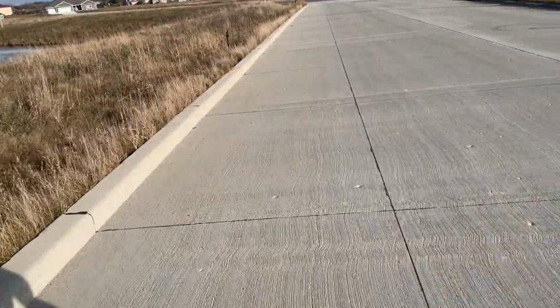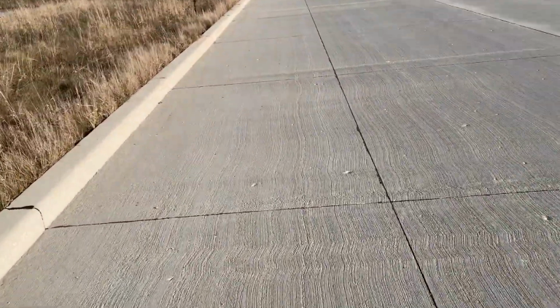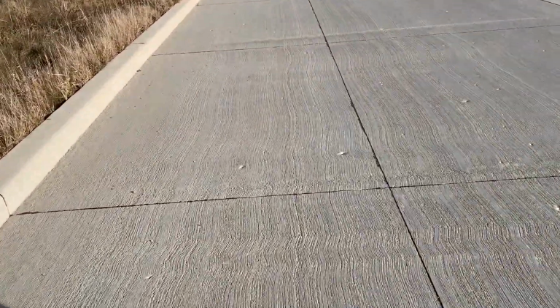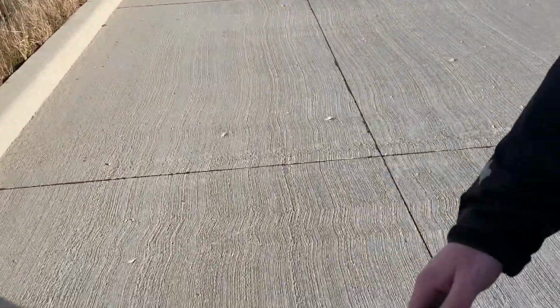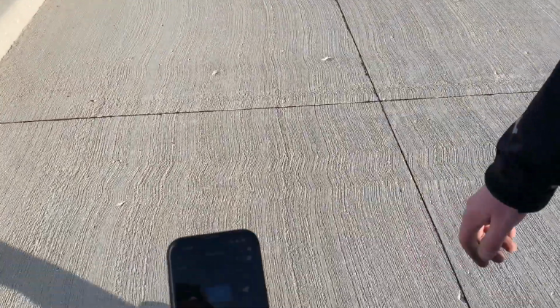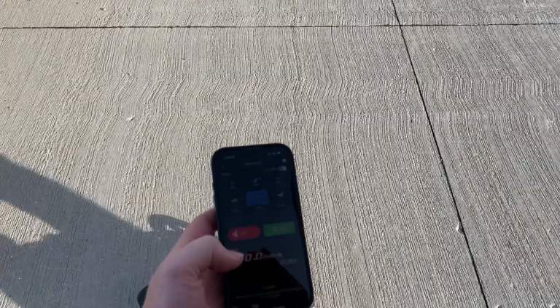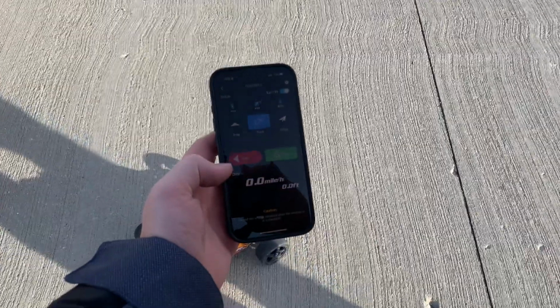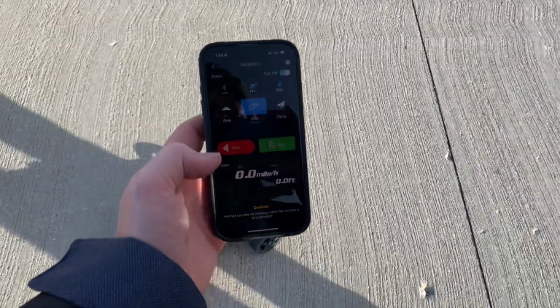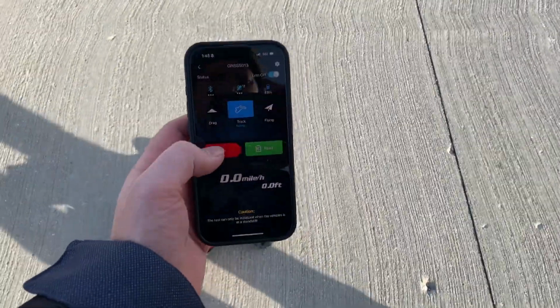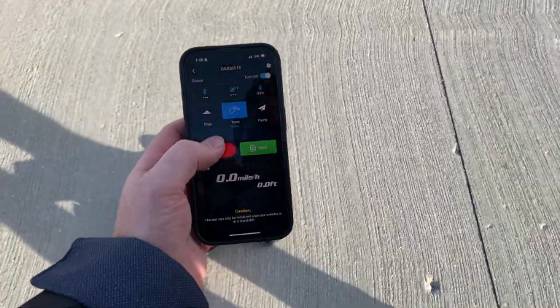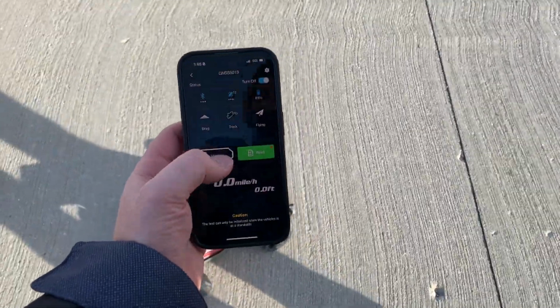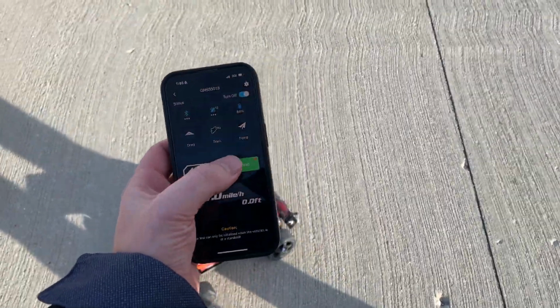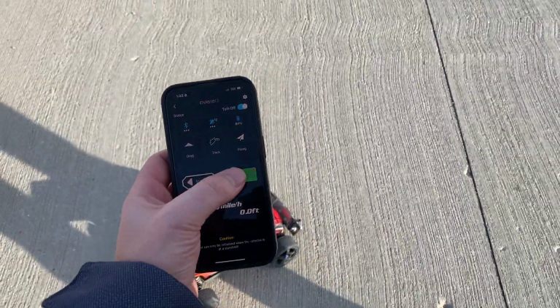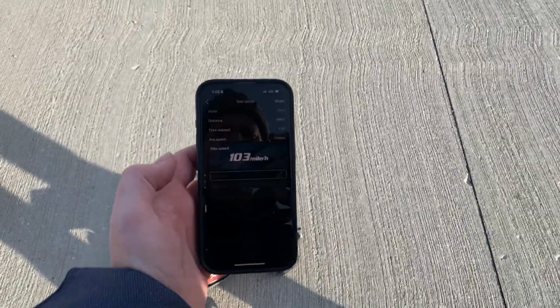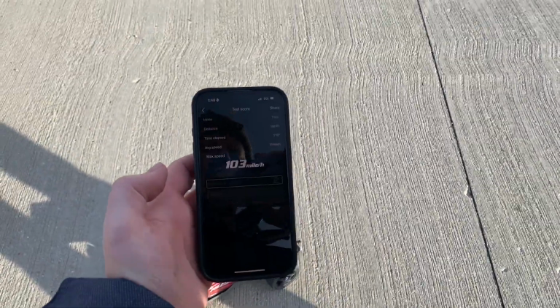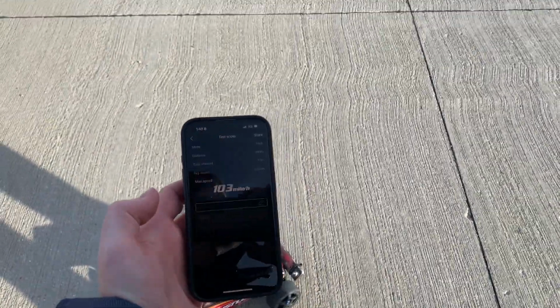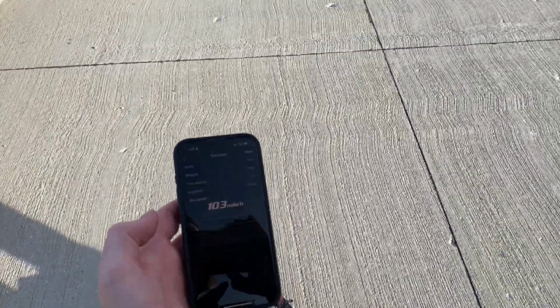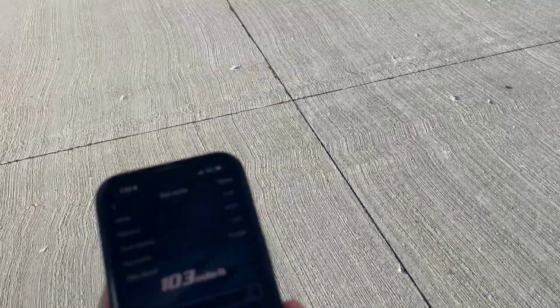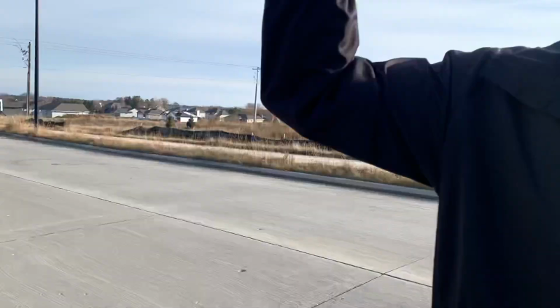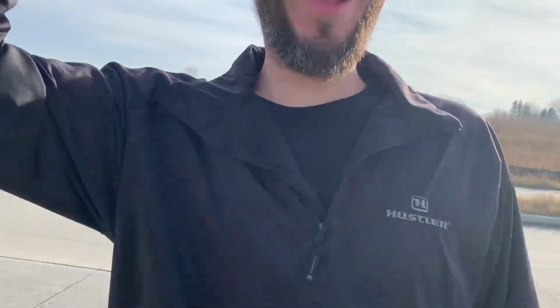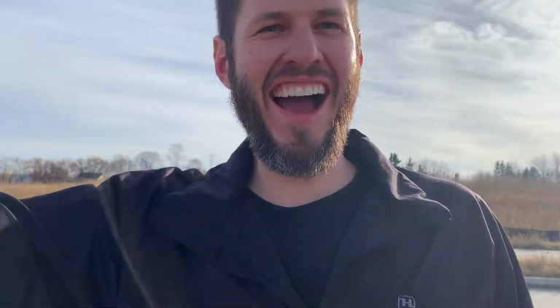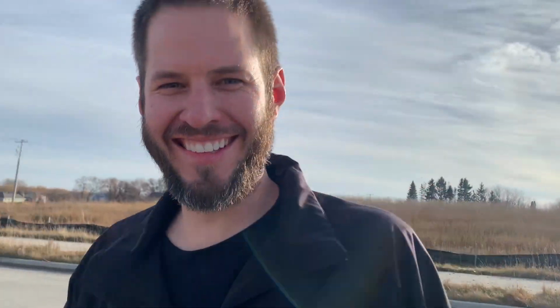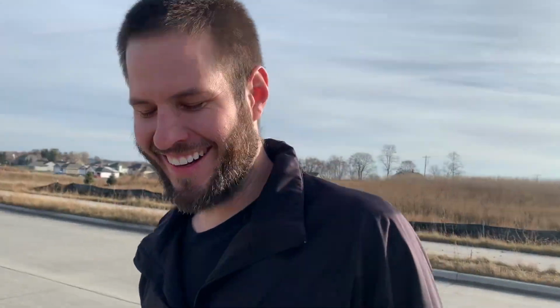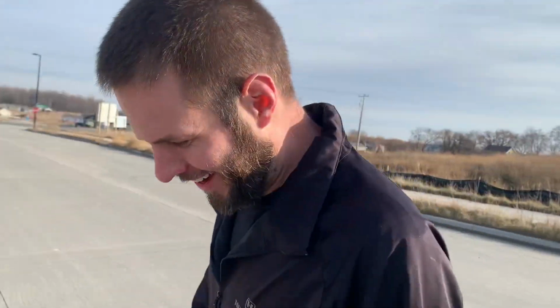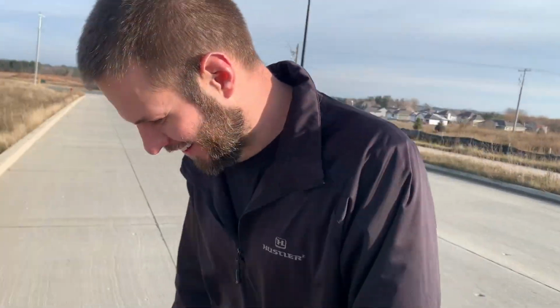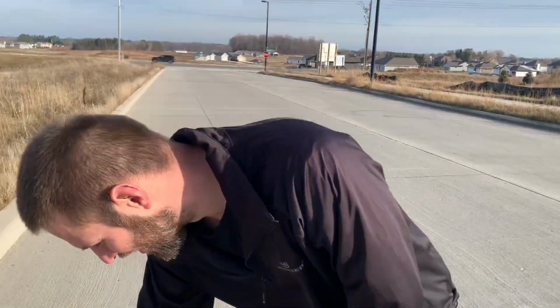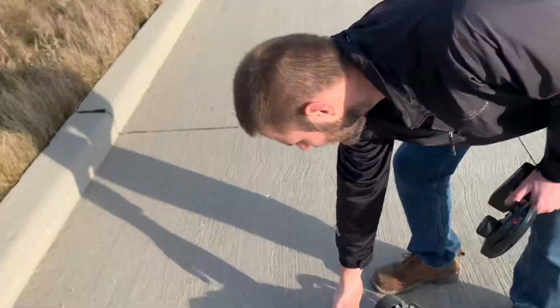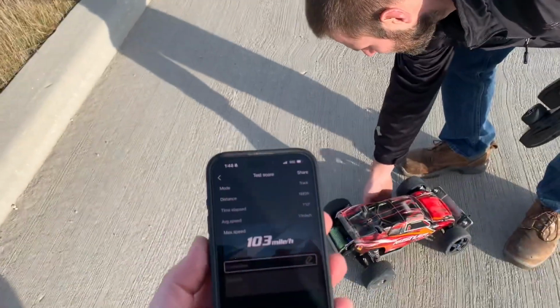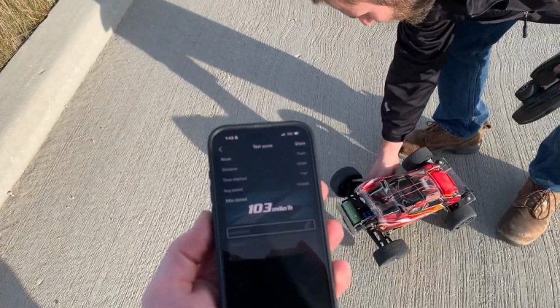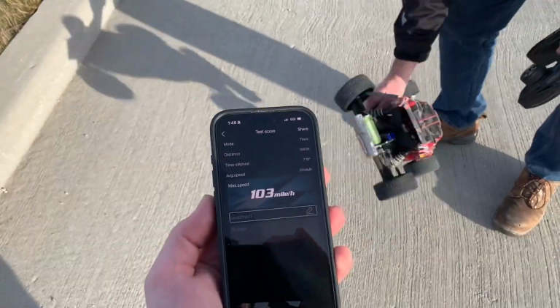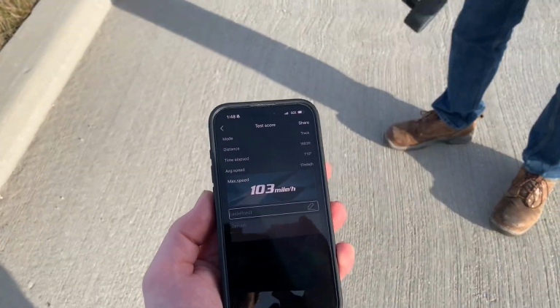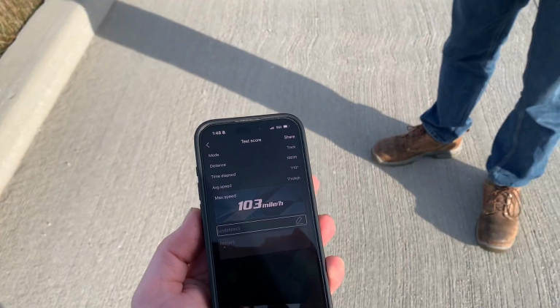His body popped up. Here we are. Come on, baby. Stop. Yeah! Oh, dude! Yeah! We did it! Finally! 103 miles an hour.